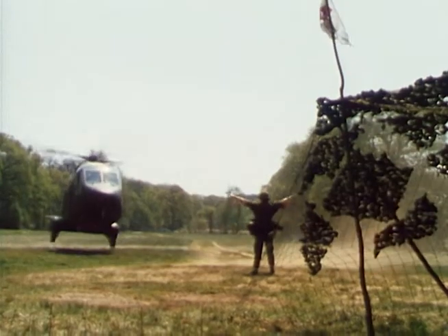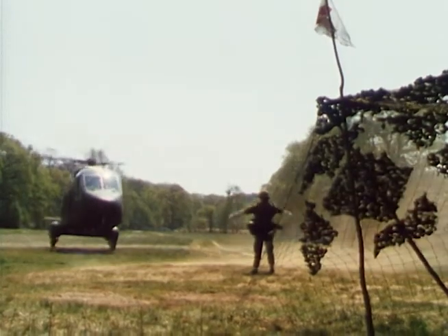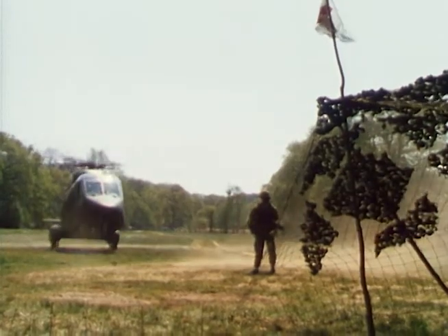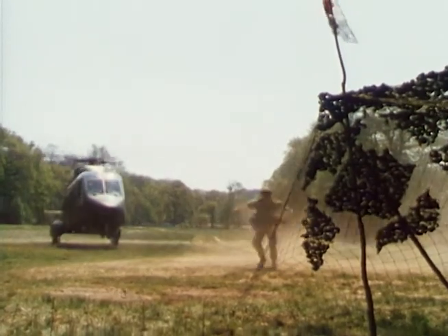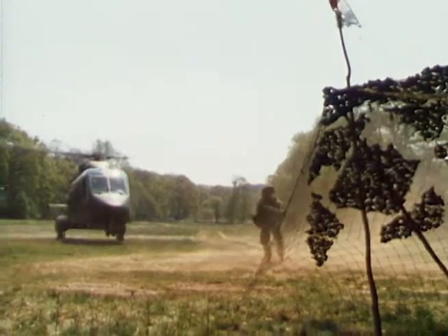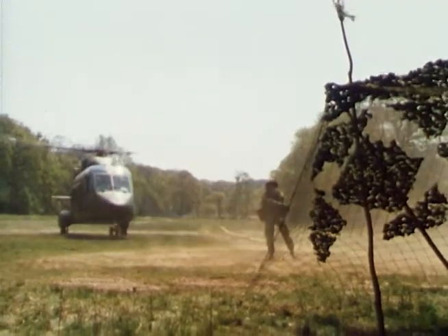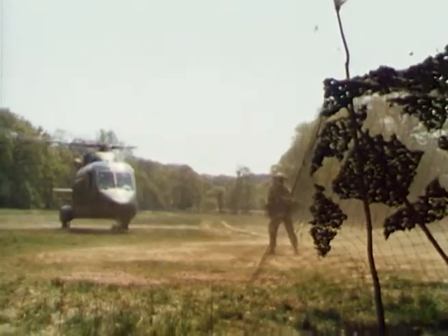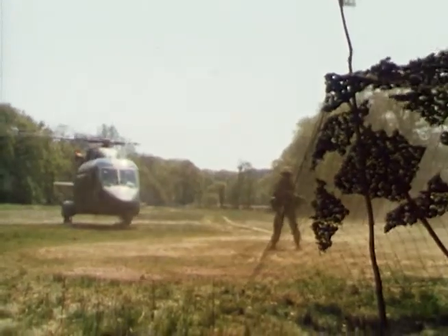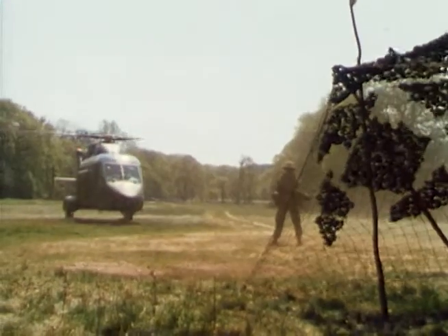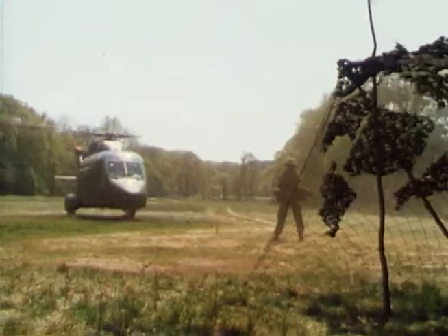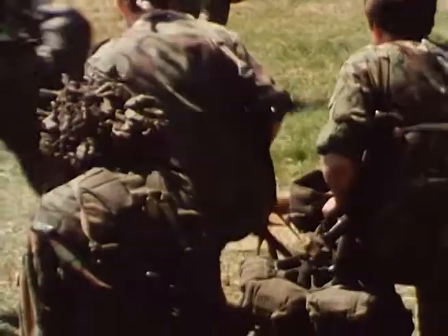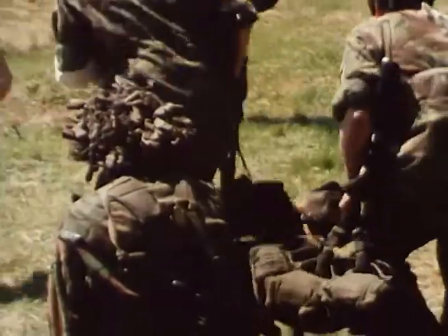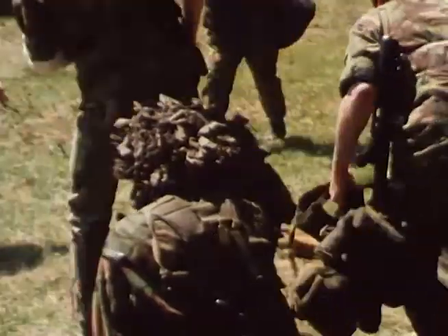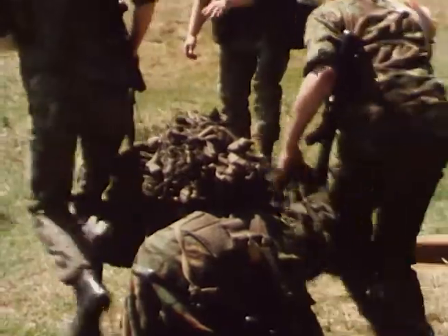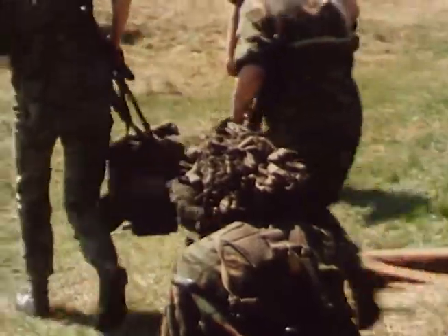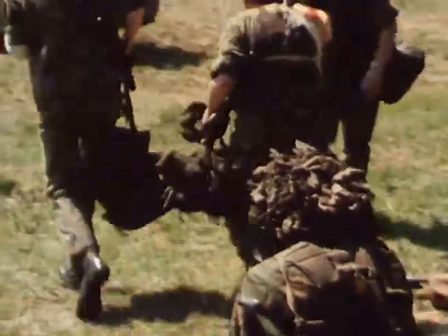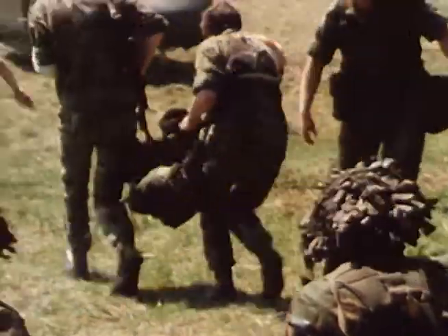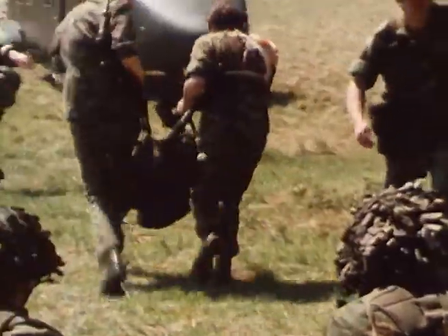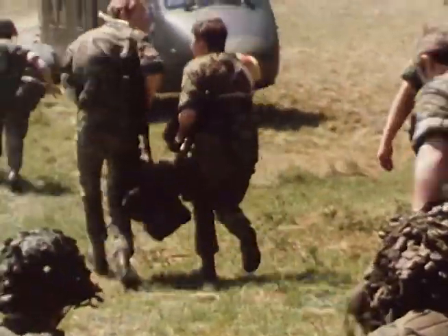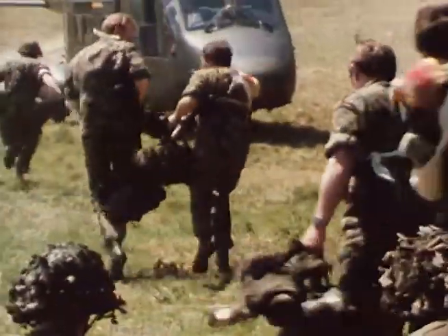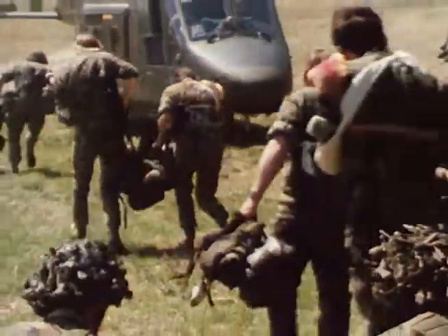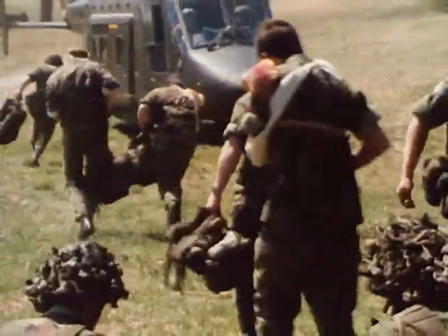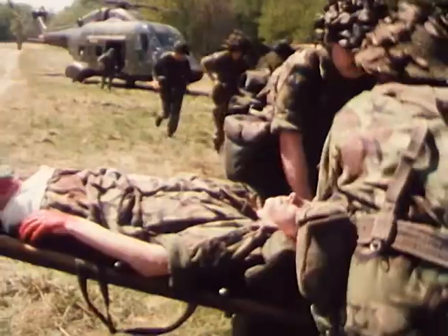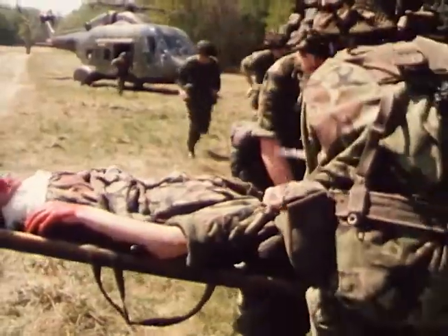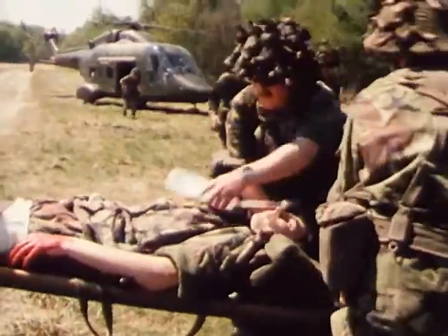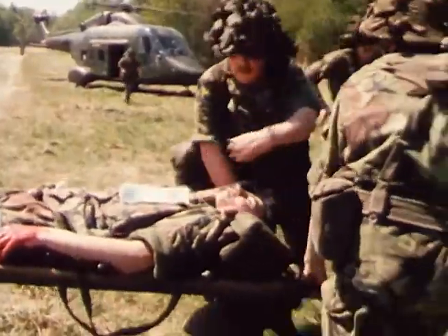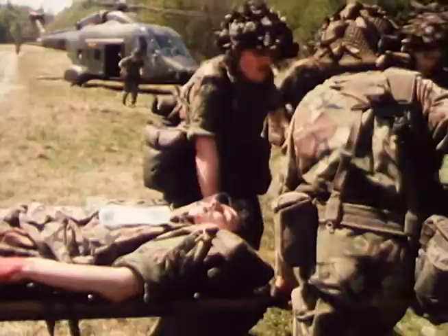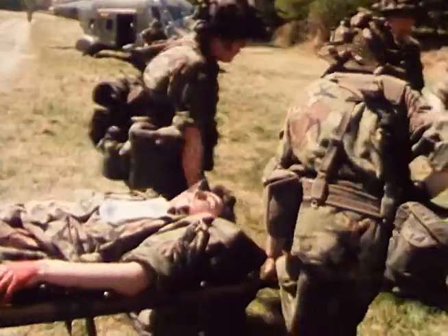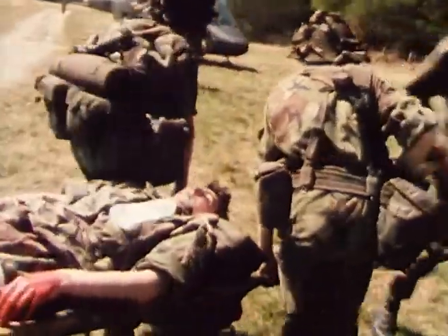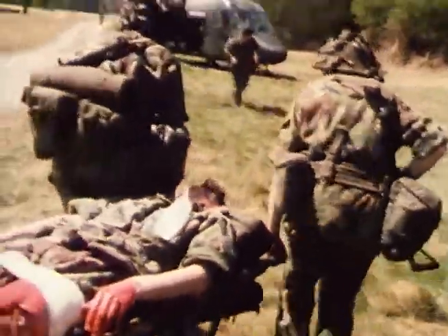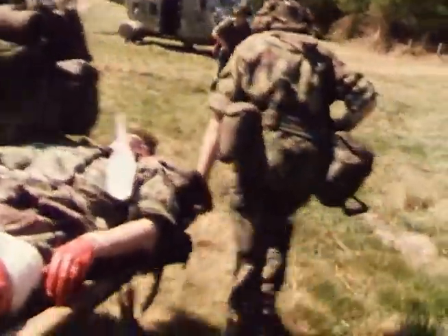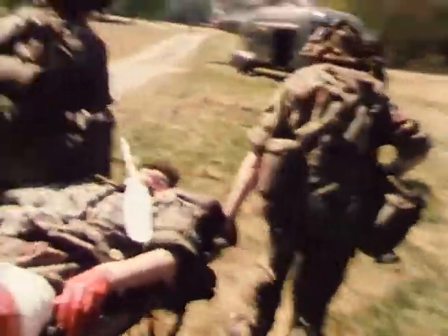The speedy evacuation of casualties from the battle area is a task of equal importance. It is a lifesaver, it aids morale, and it gives the combat commander greater flexibility of action.